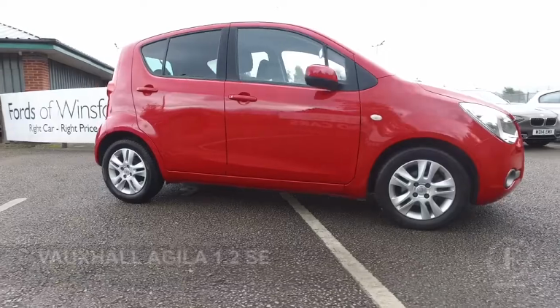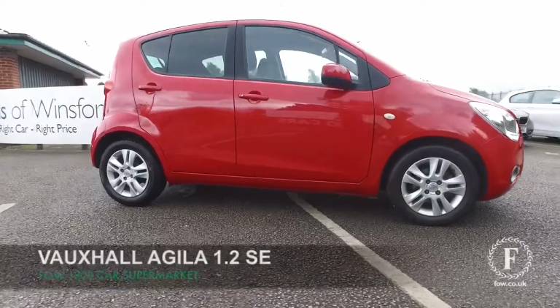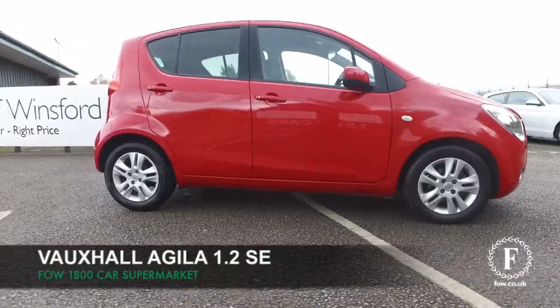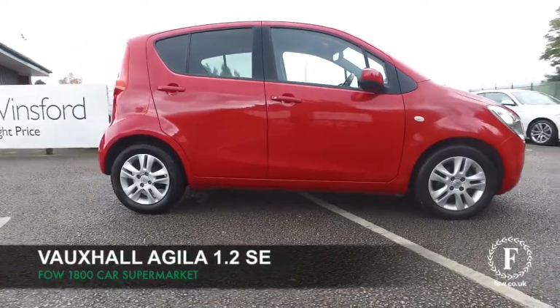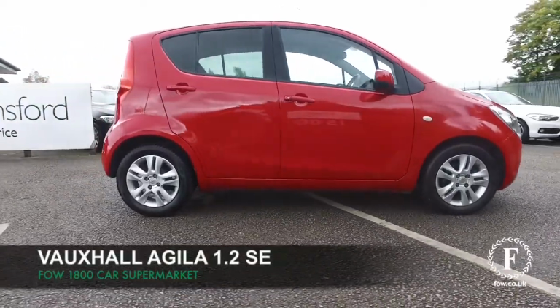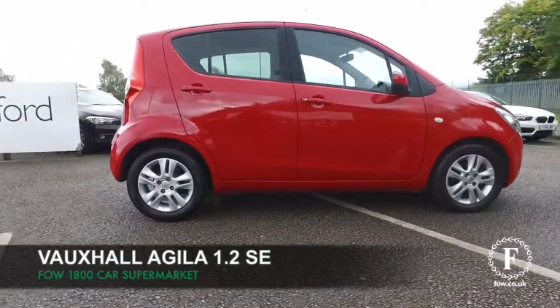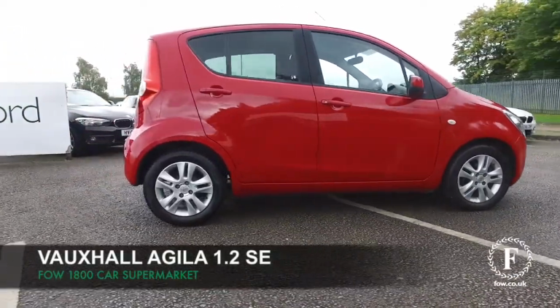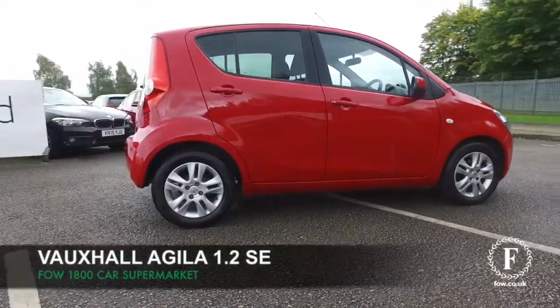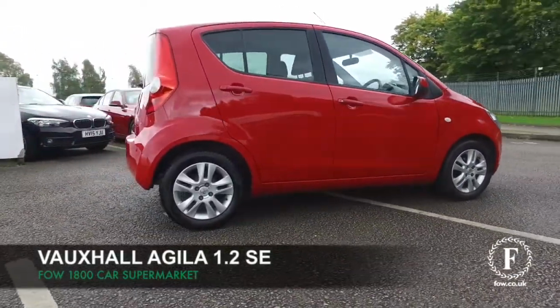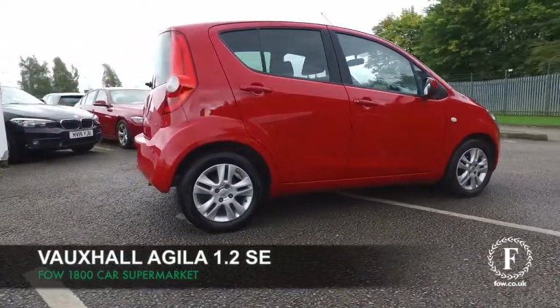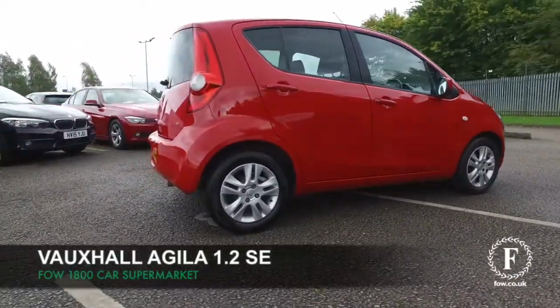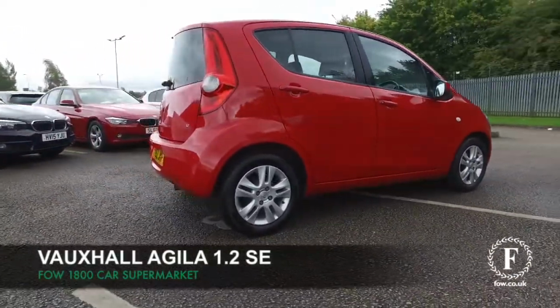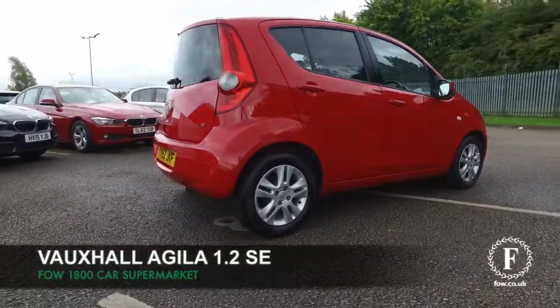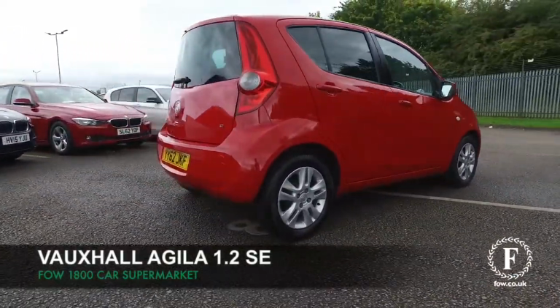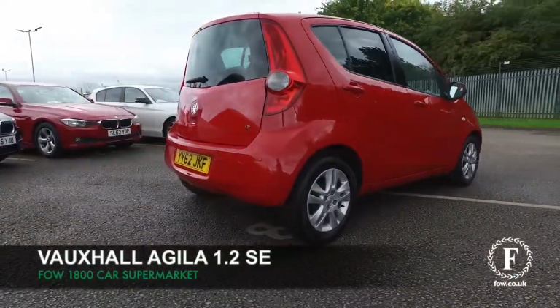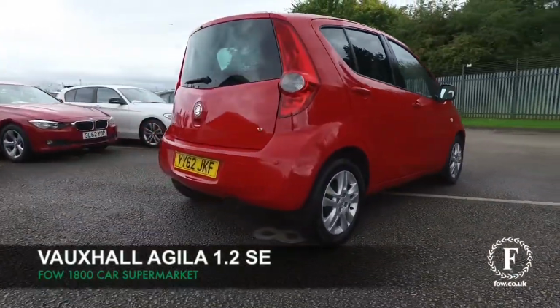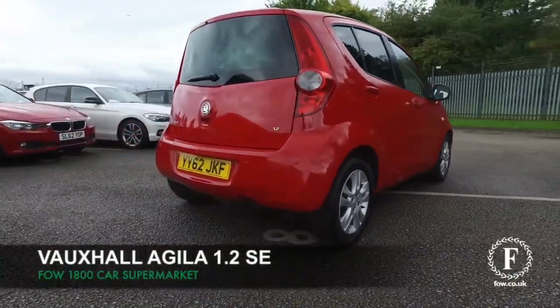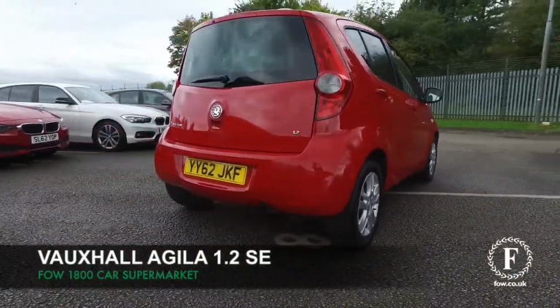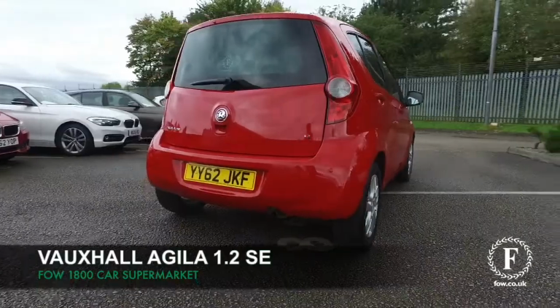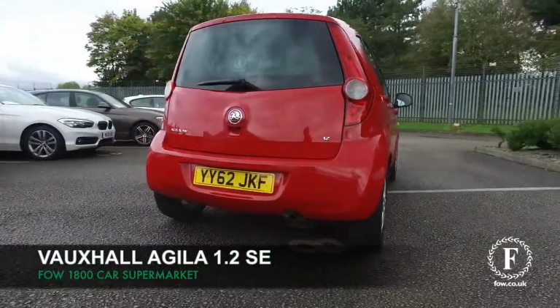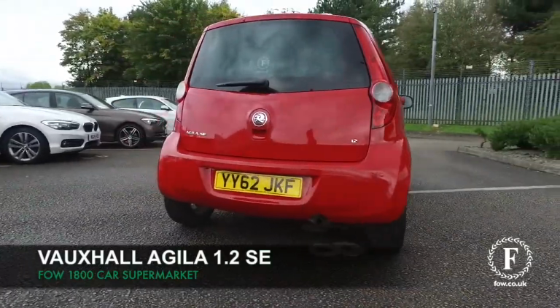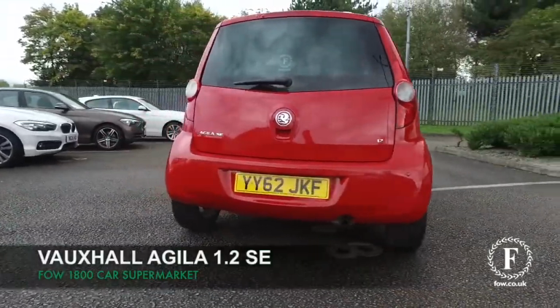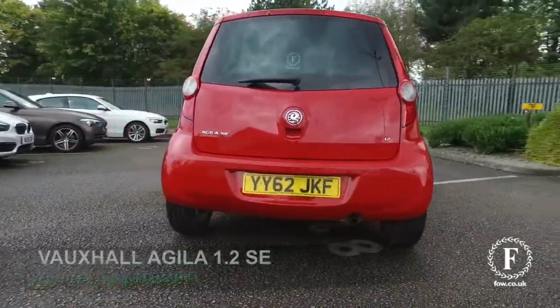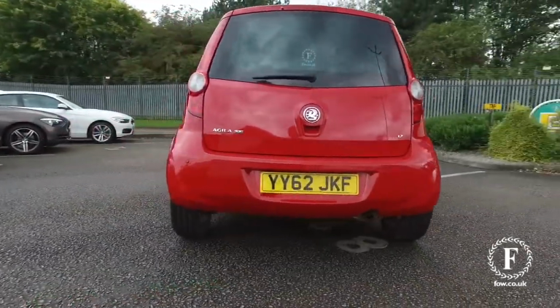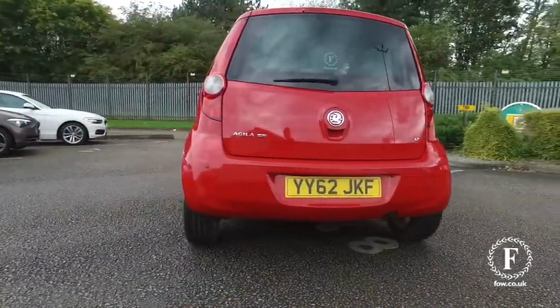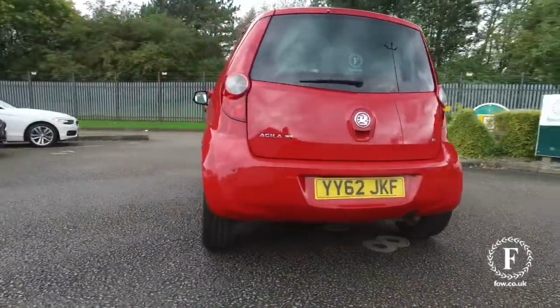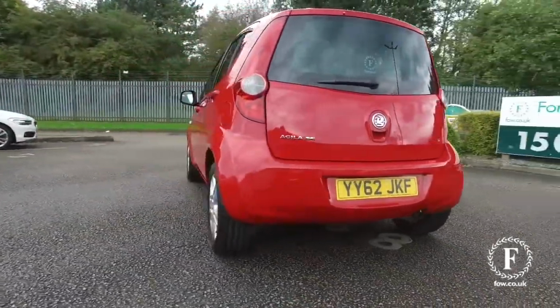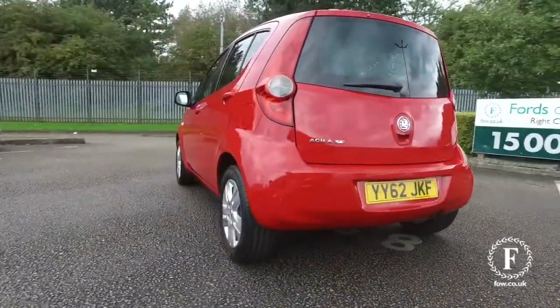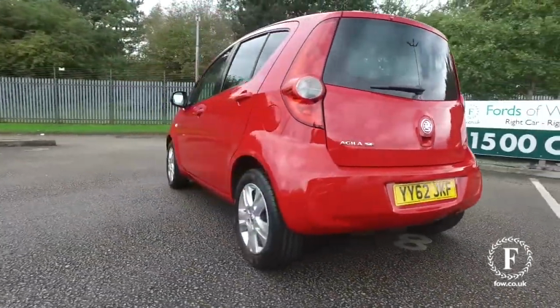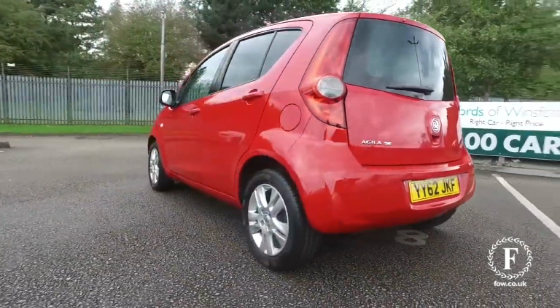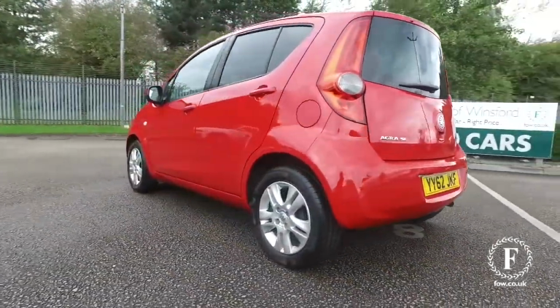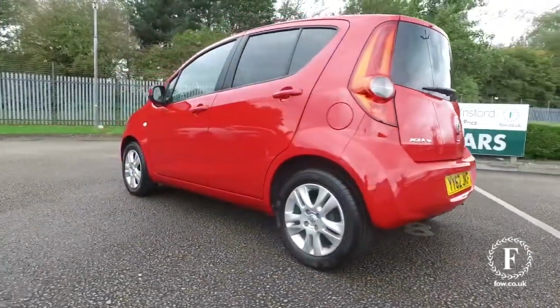Here's the Agila, a compact car that really is great around town, so easy to park and running costs very keen.